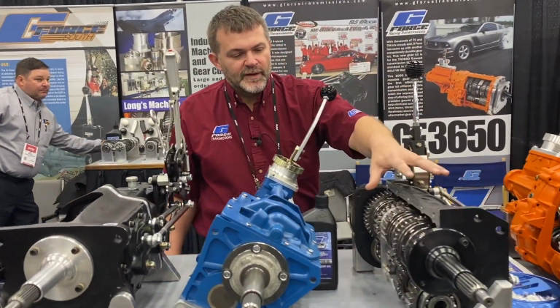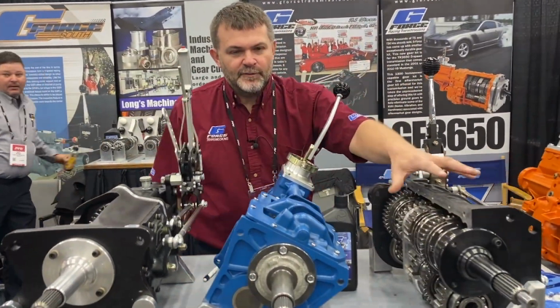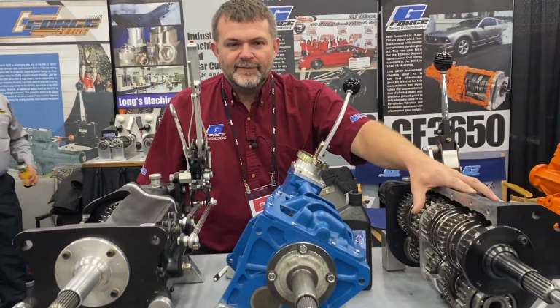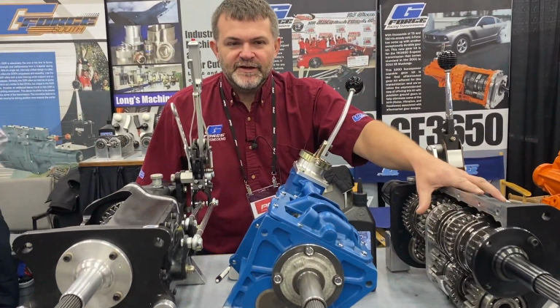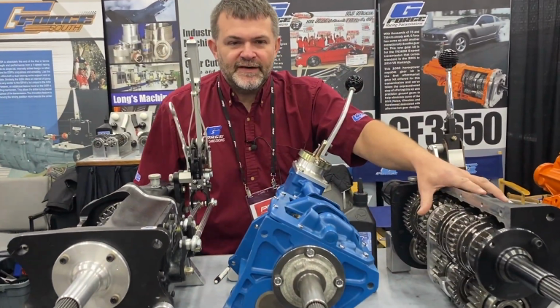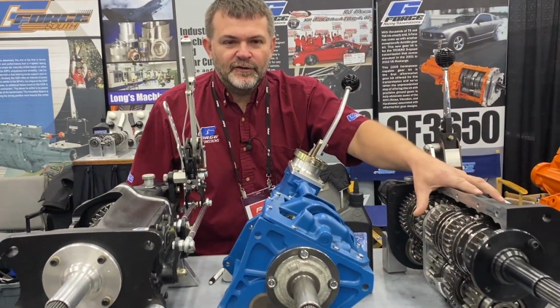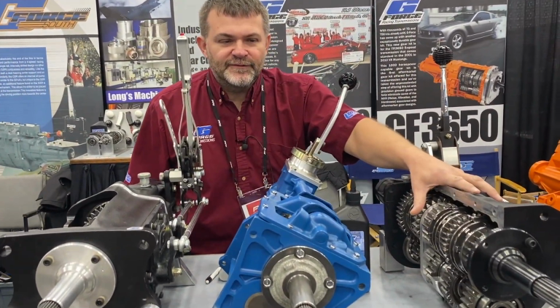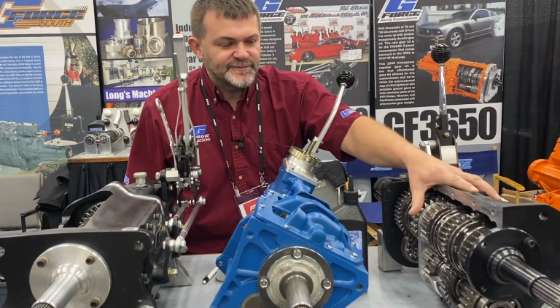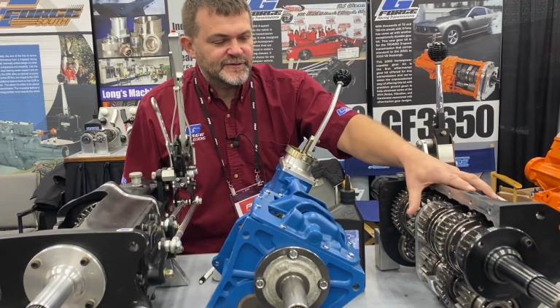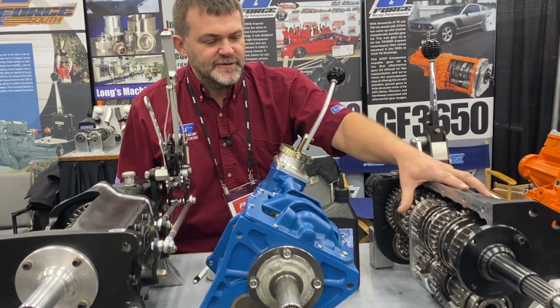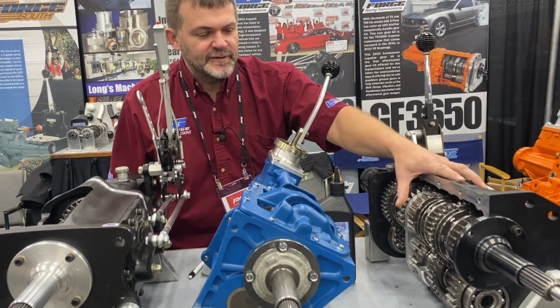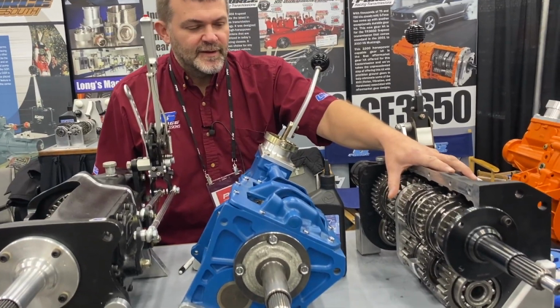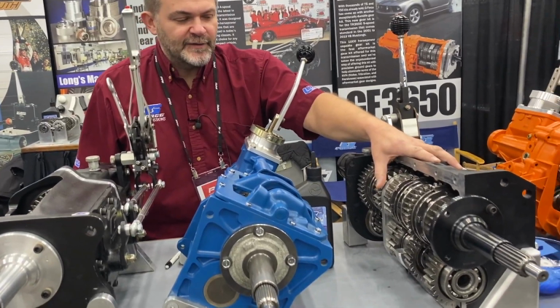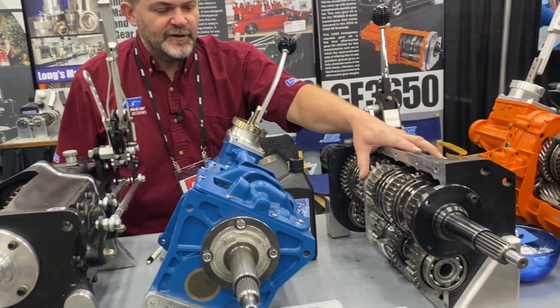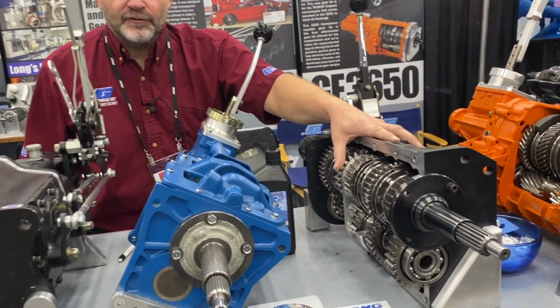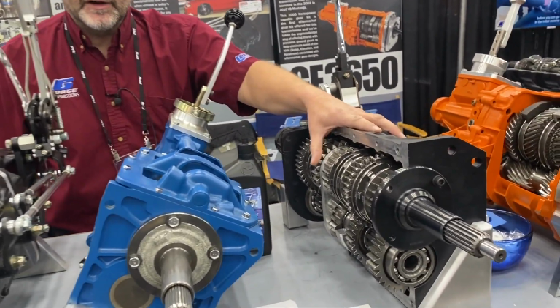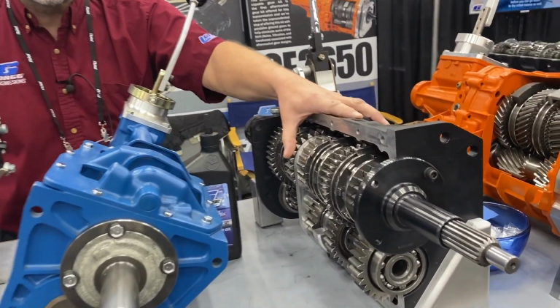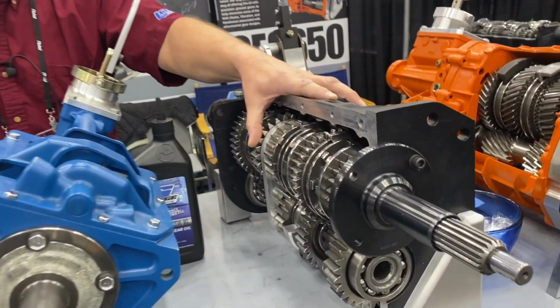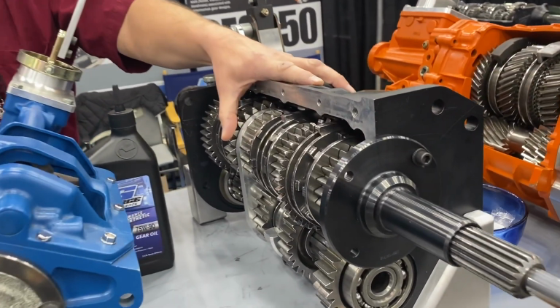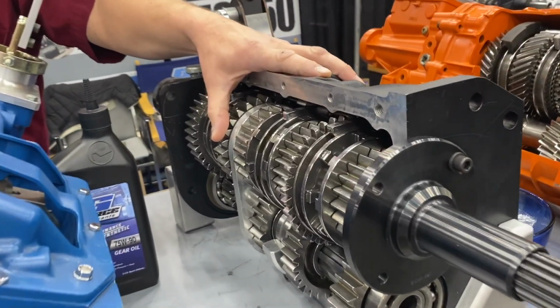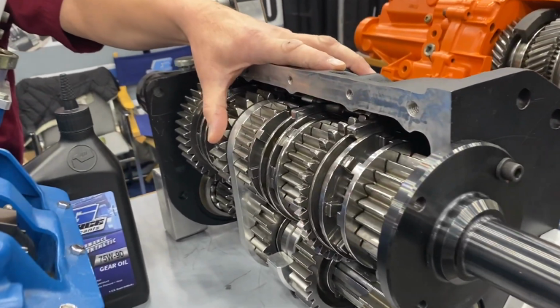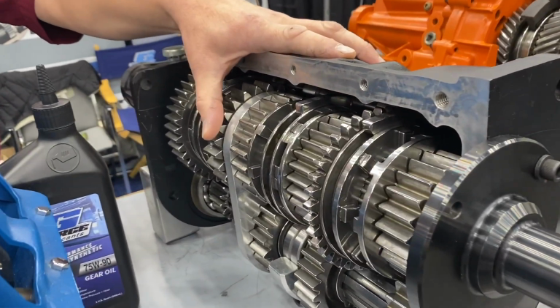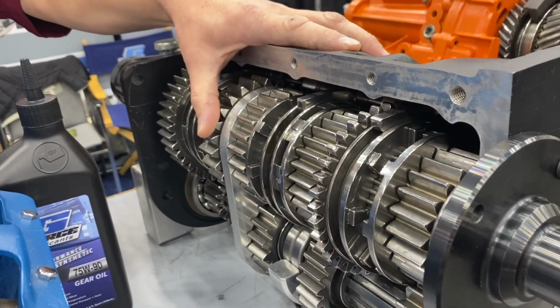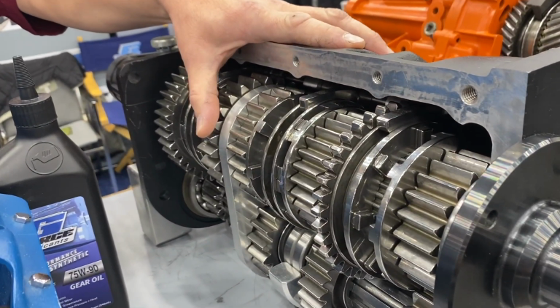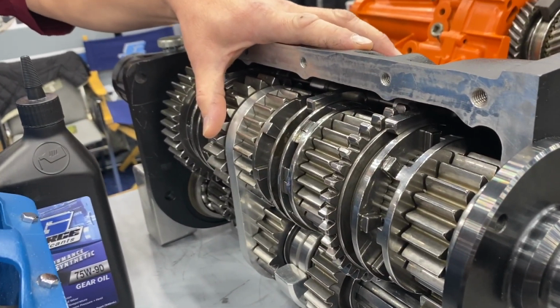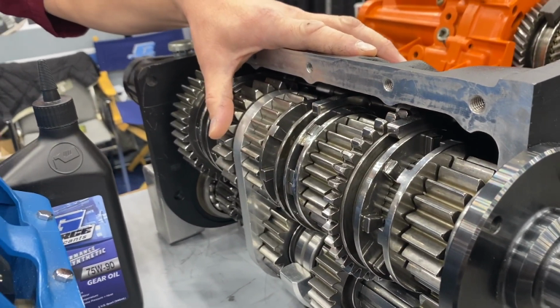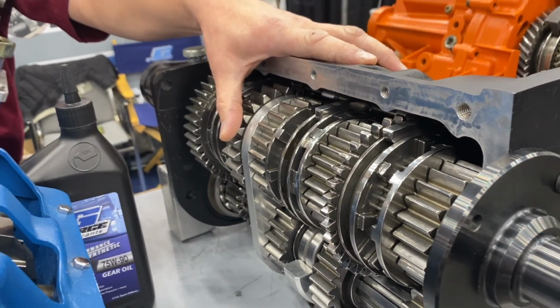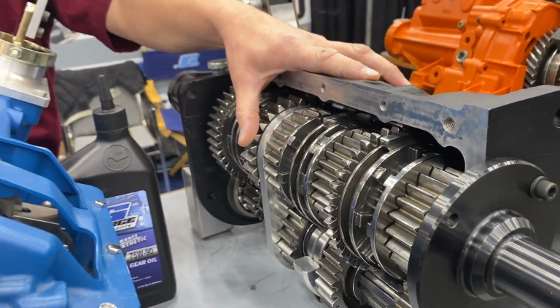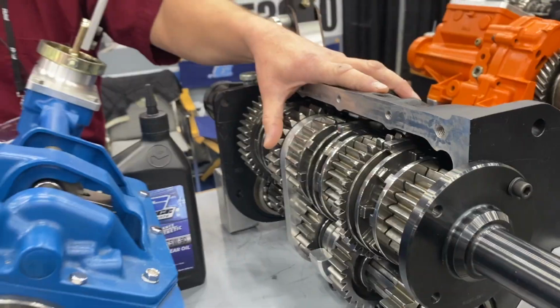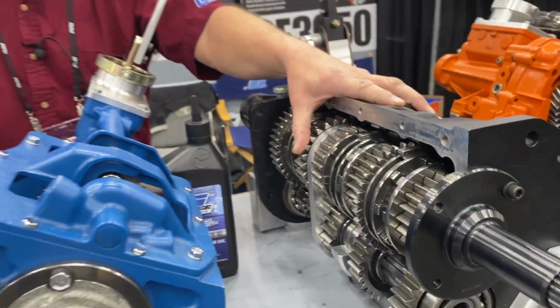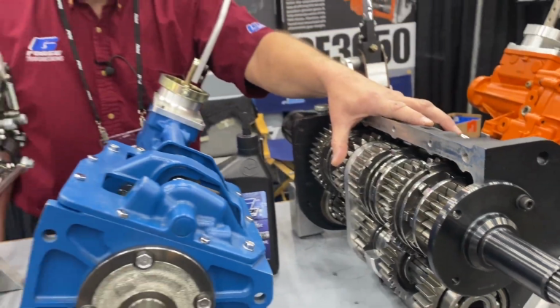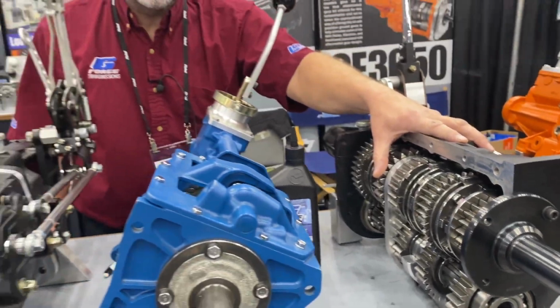Here we have a GF5R 5-speed transmission, made for either road racing or drag racing. It can be street driven, but it's primarily a race transmission.